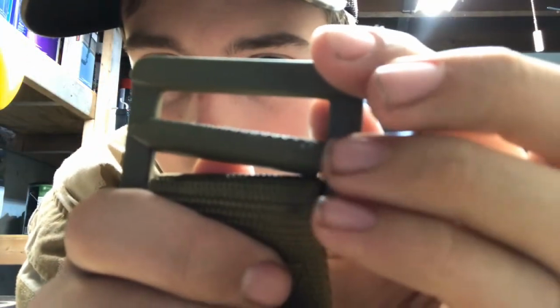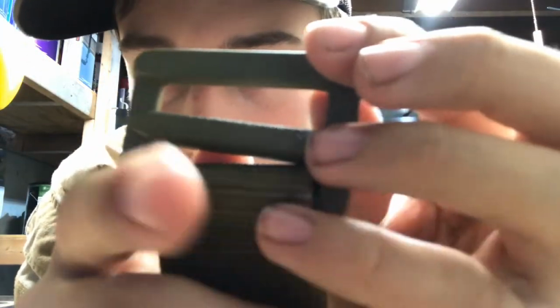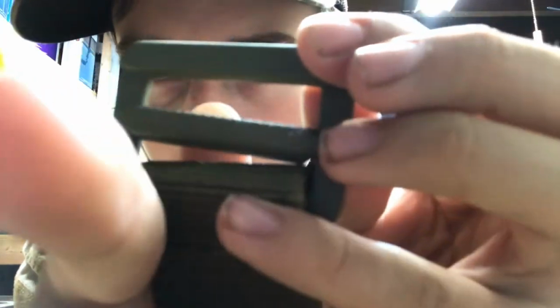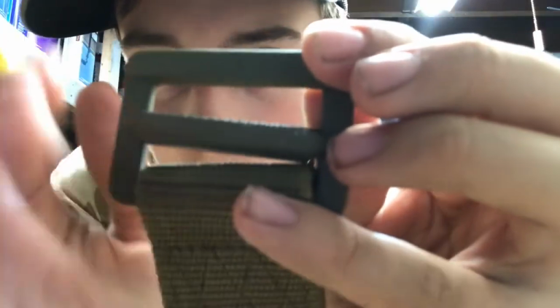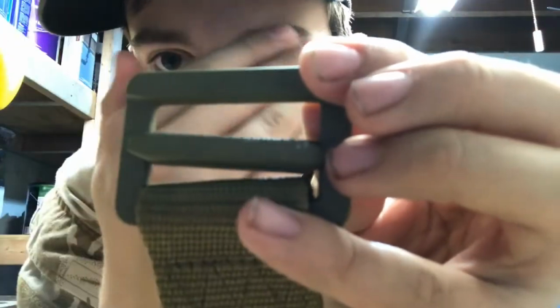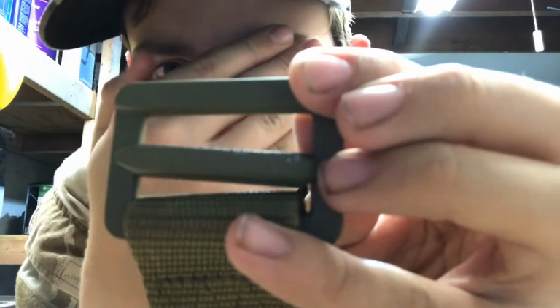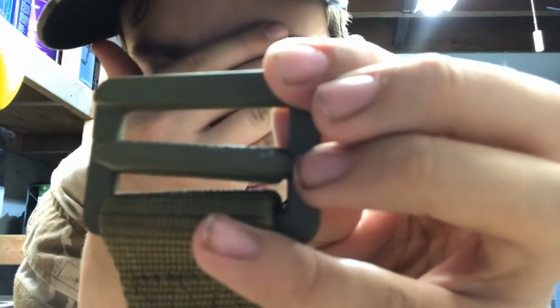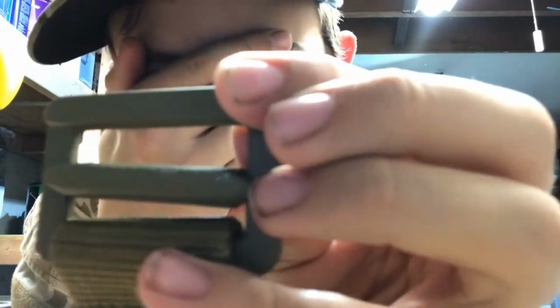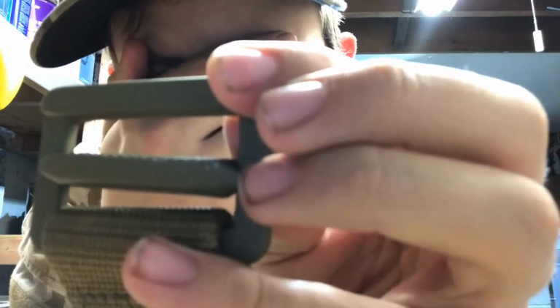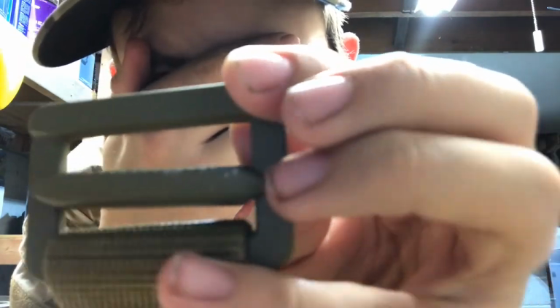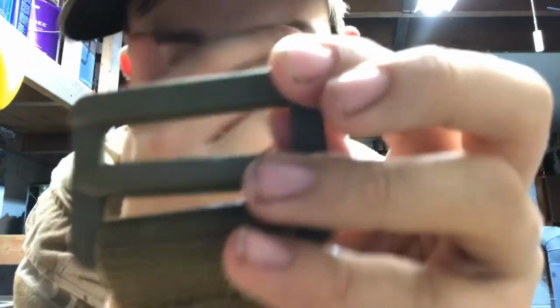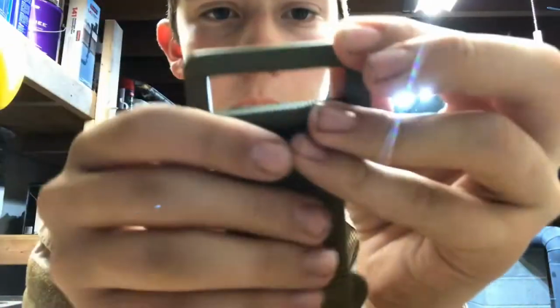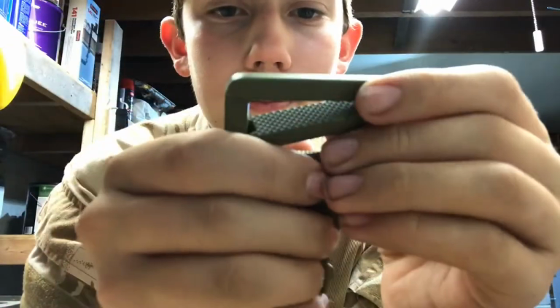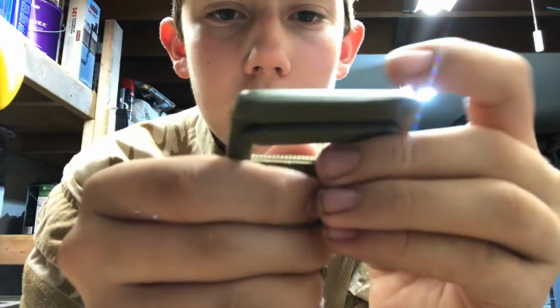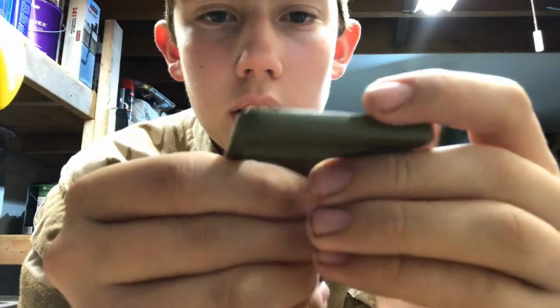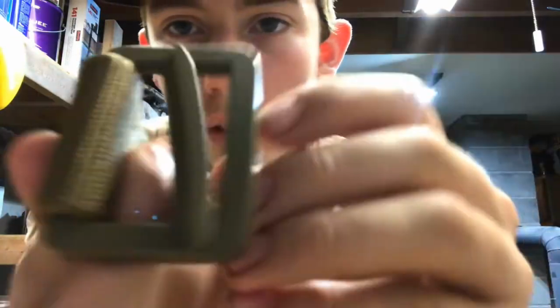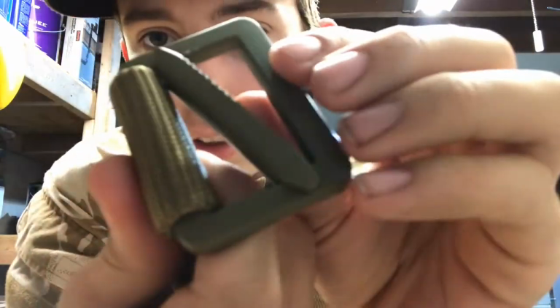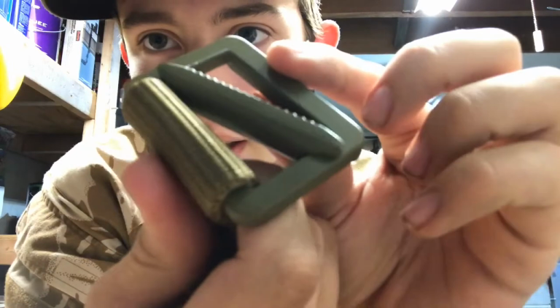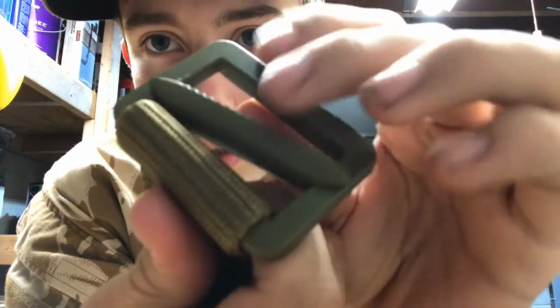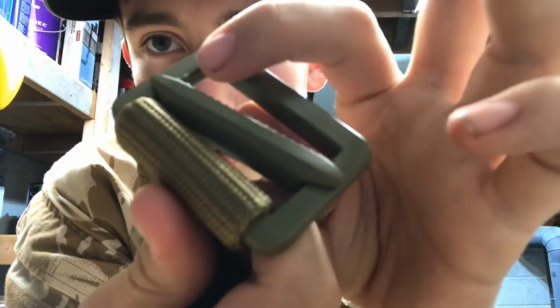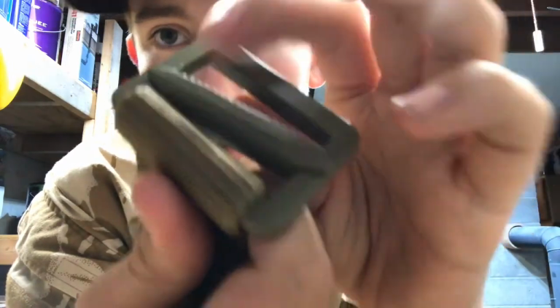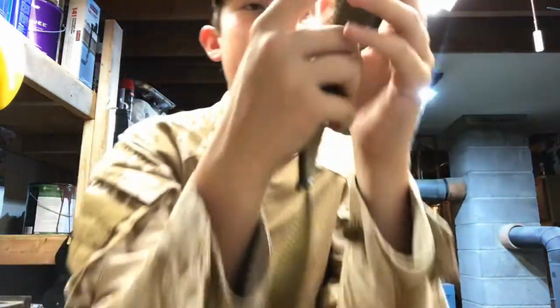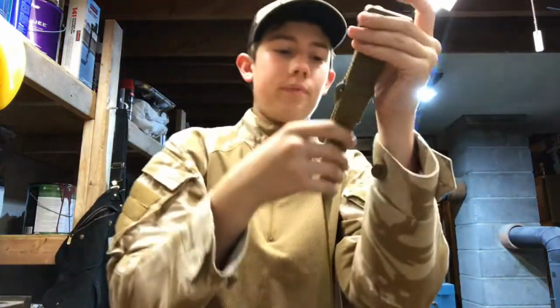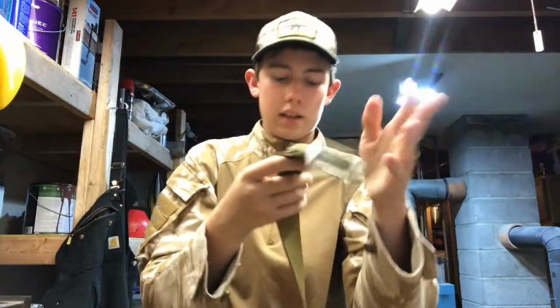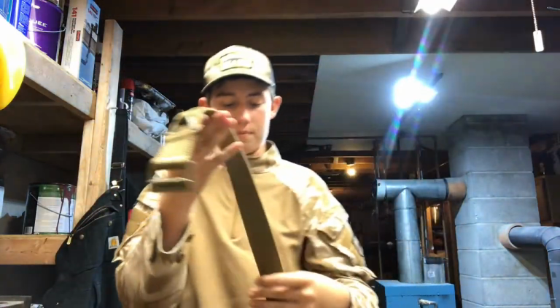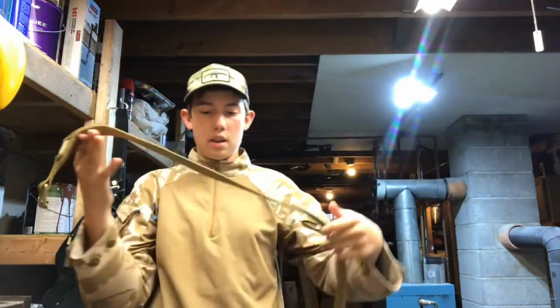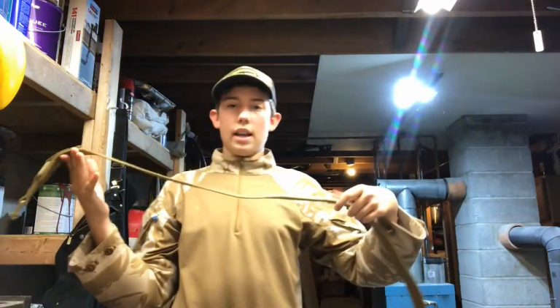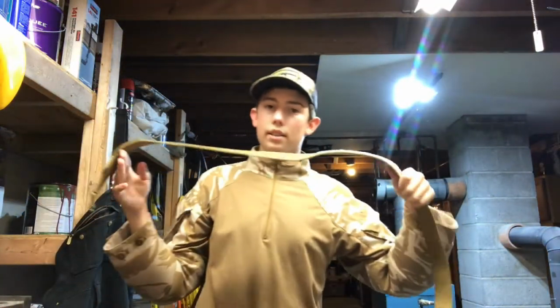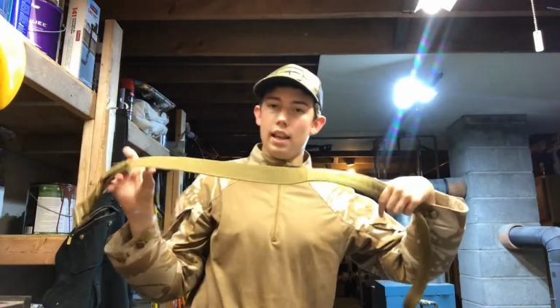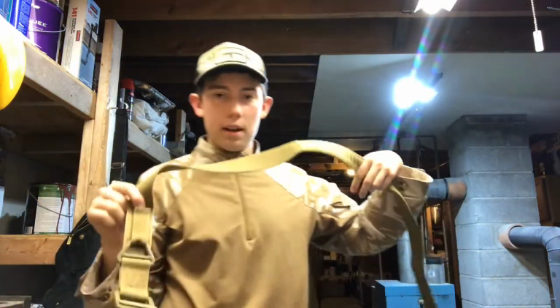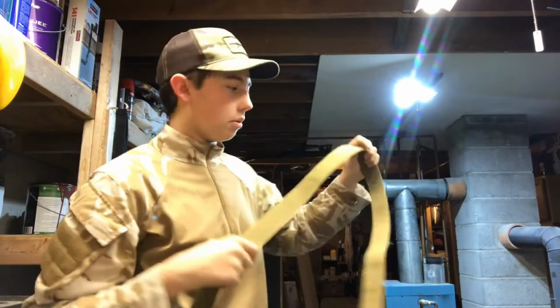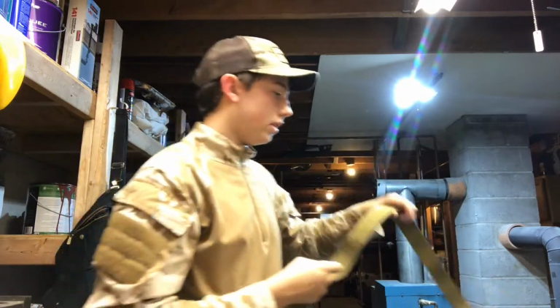This is just a normal riggers belt that goes through the loops, and you can see I've used it a bit — you can see some metal starting to chip, but that's all right. I got this in tan to match the actual belt itself.